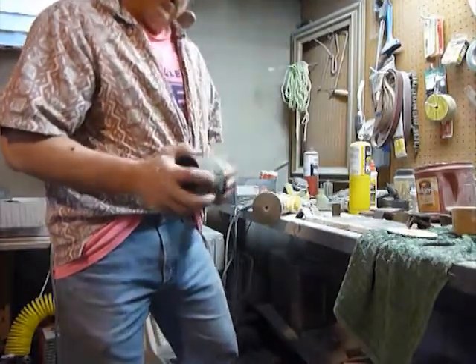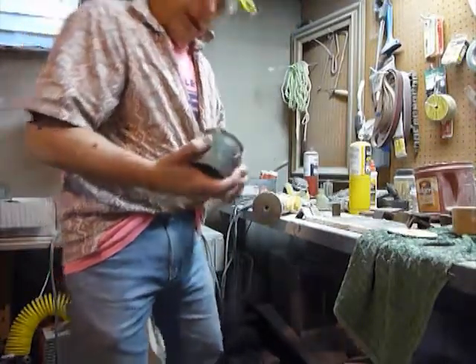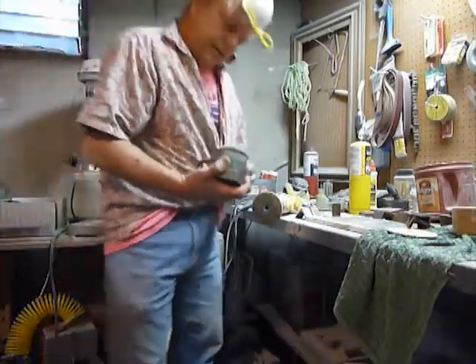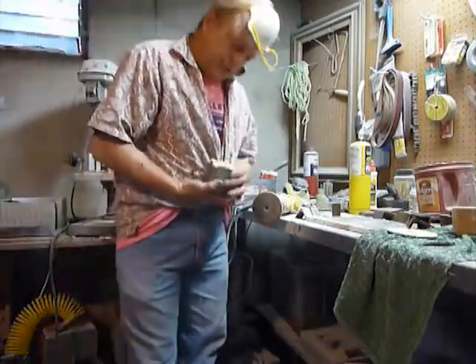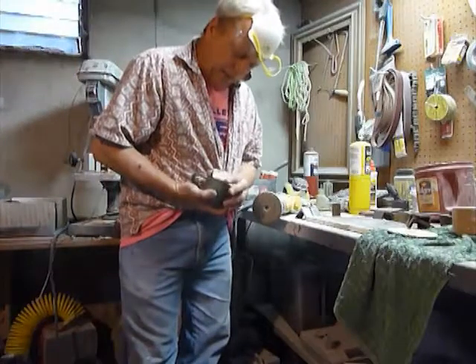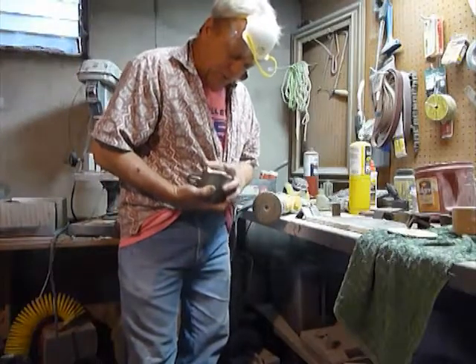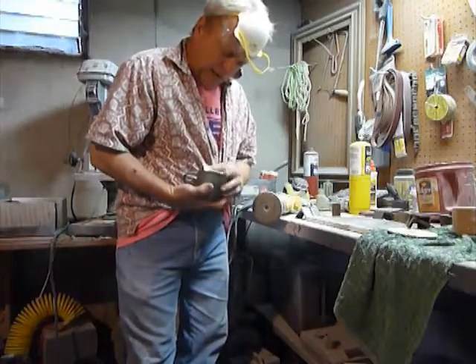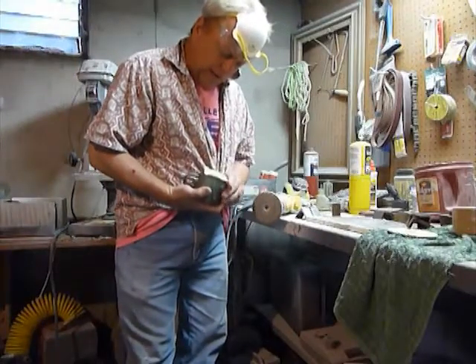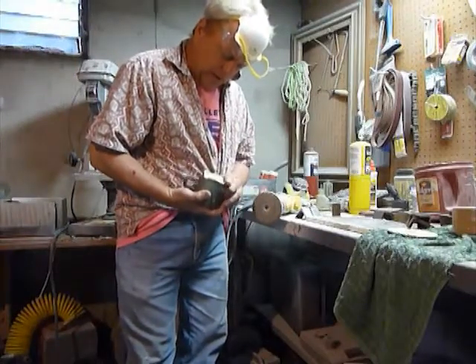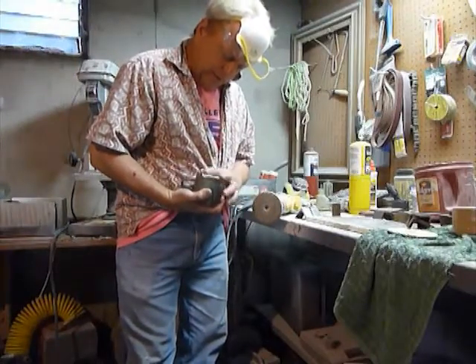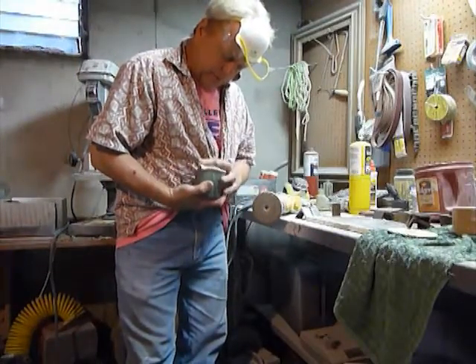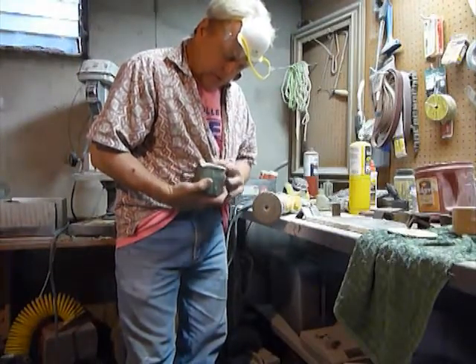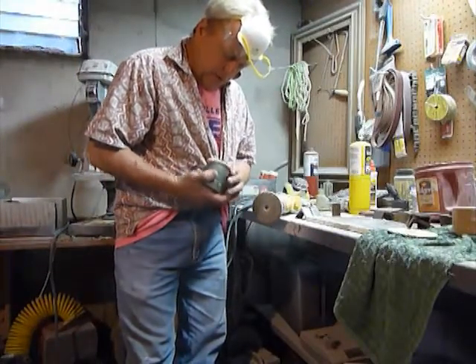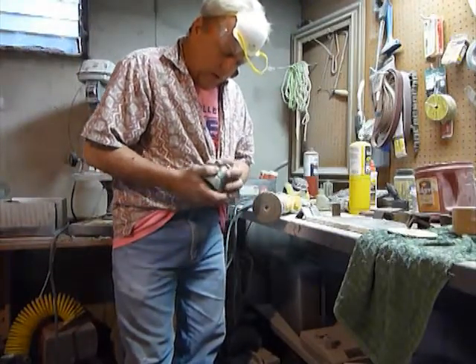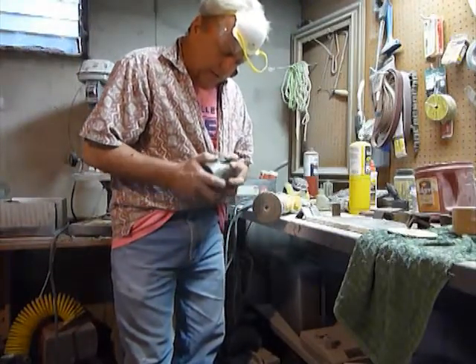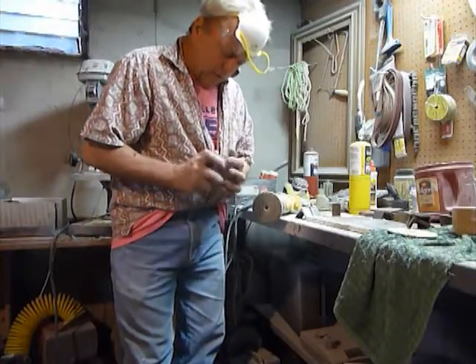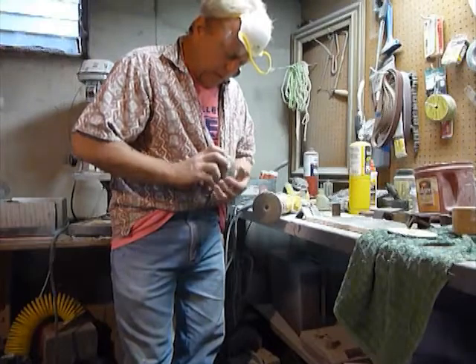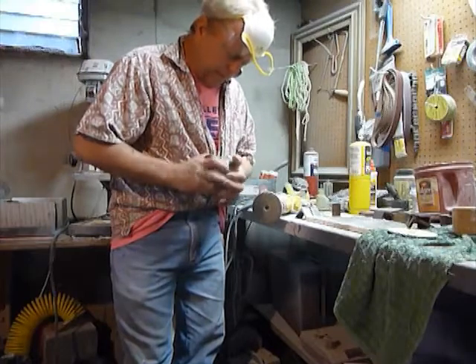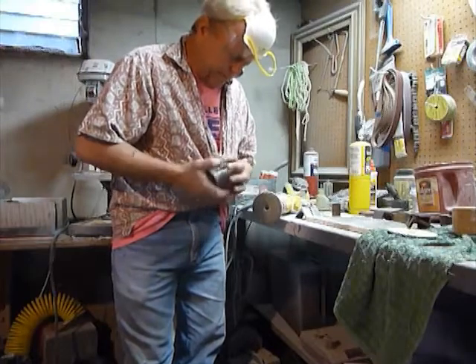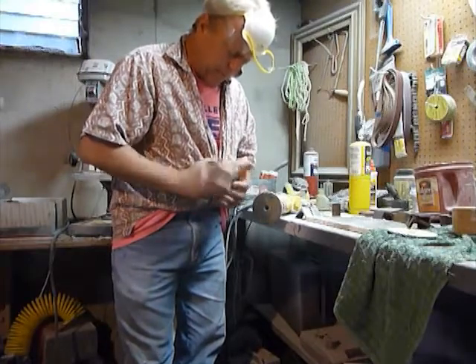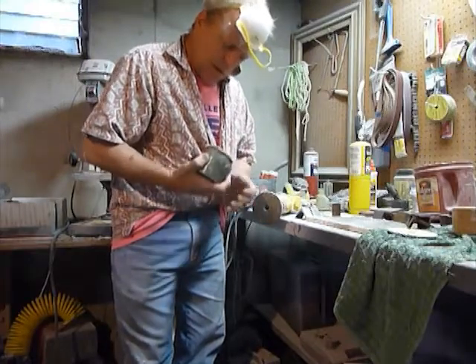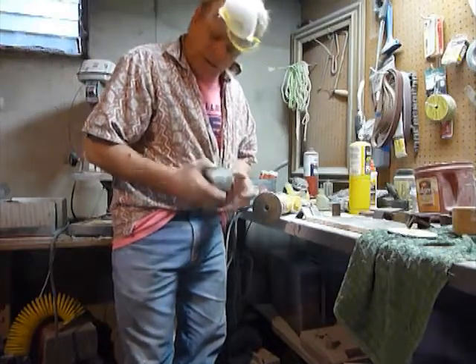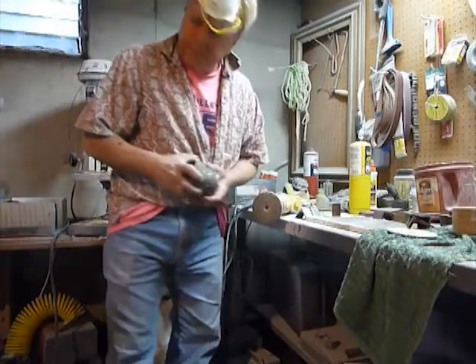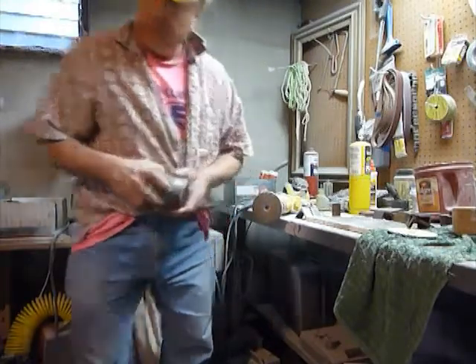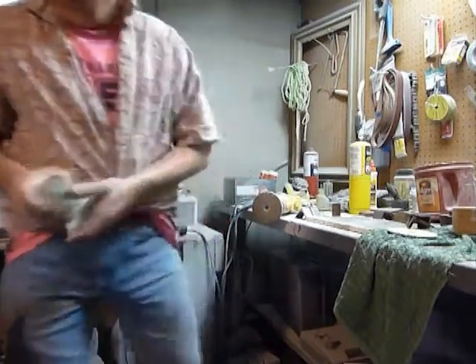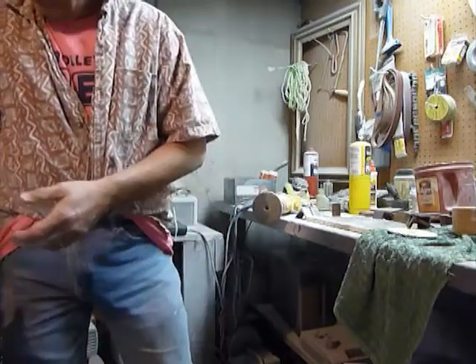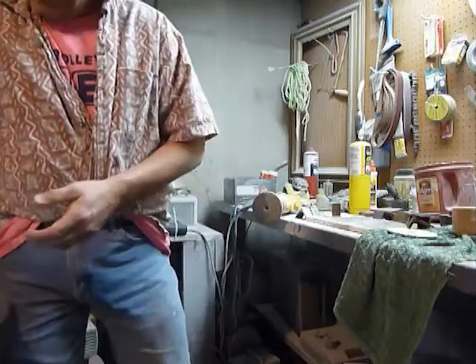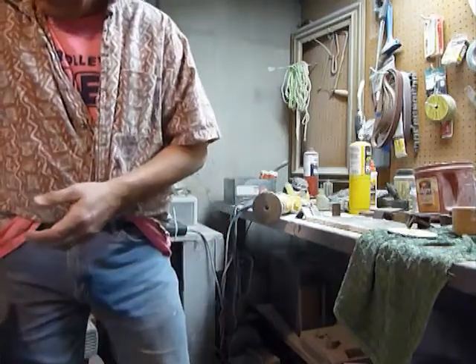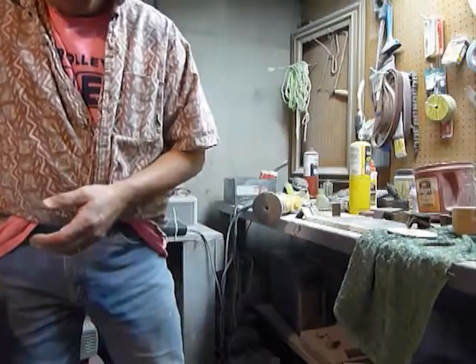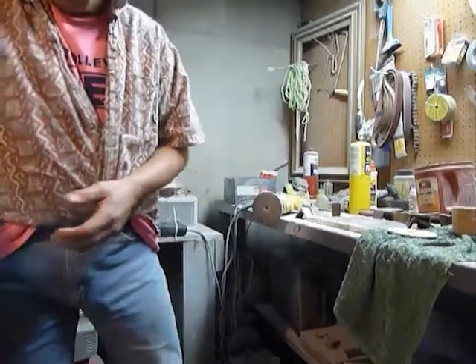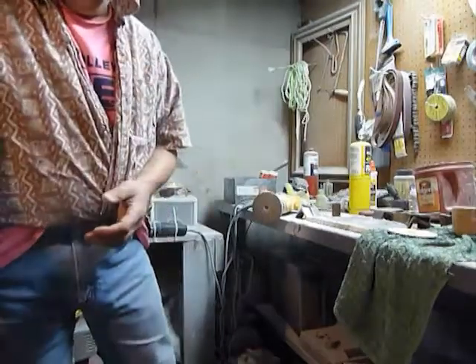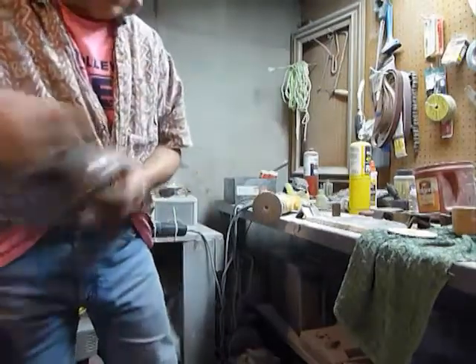And that's making the bottom smooth and glassy and shiny, and all the edges are smooth and cleaned up. So one down, another one to do.